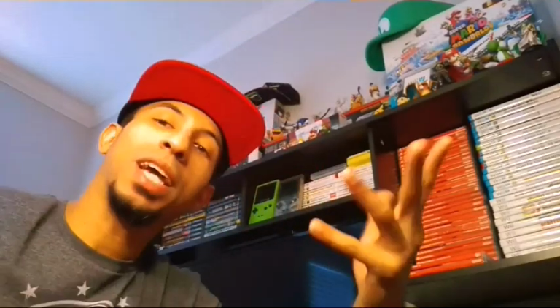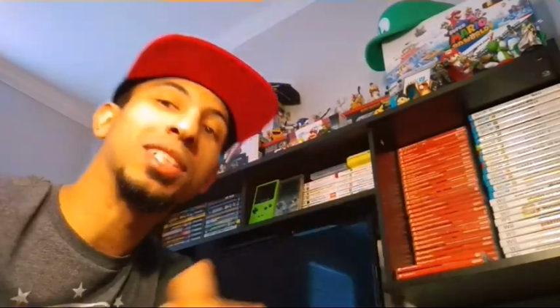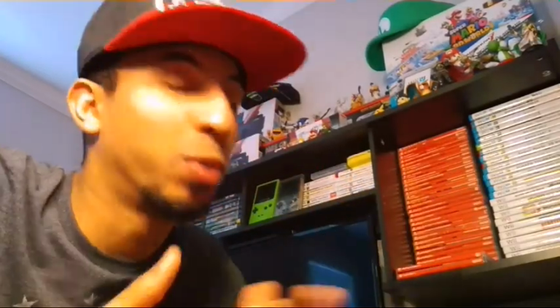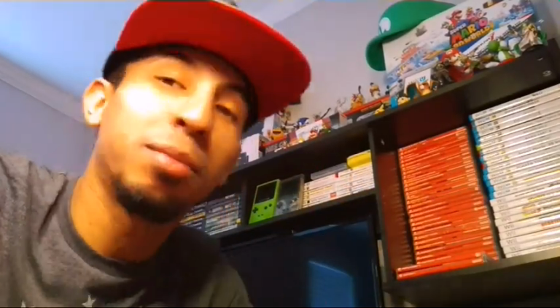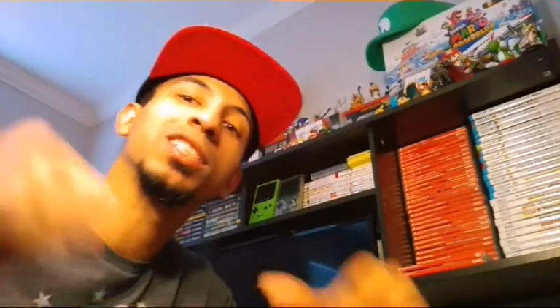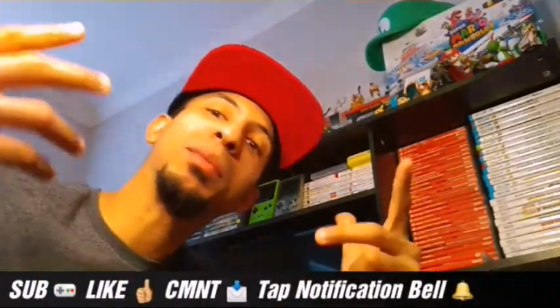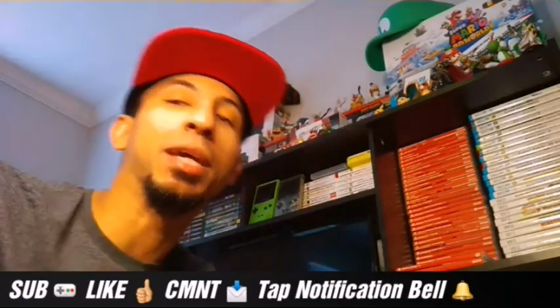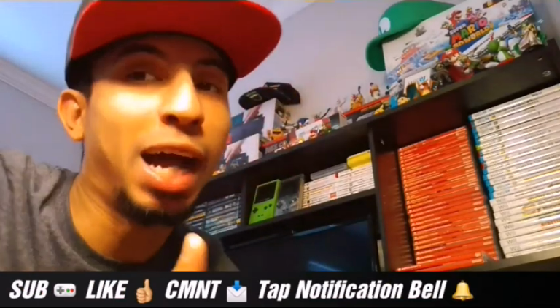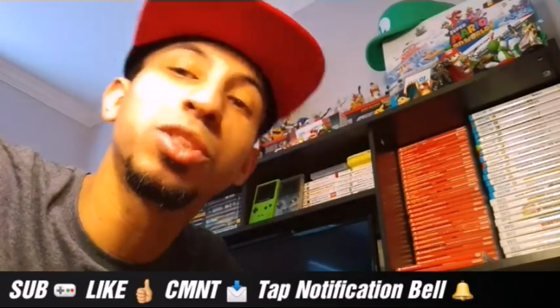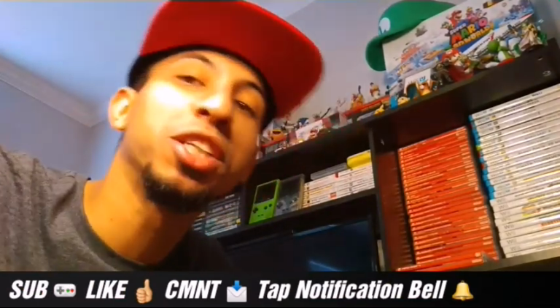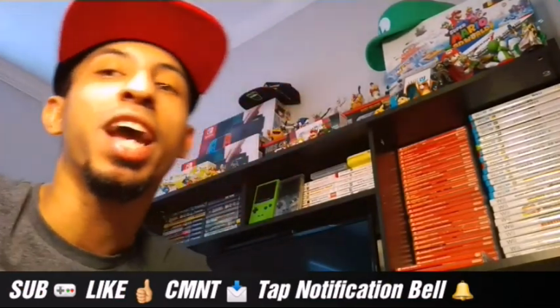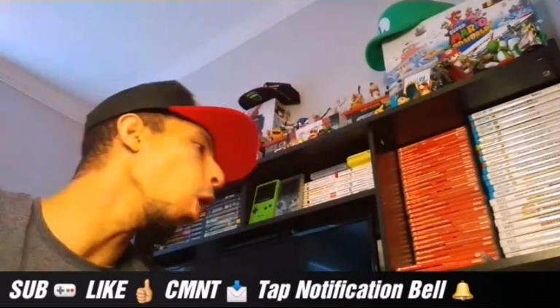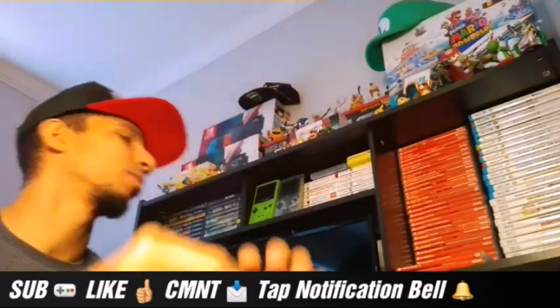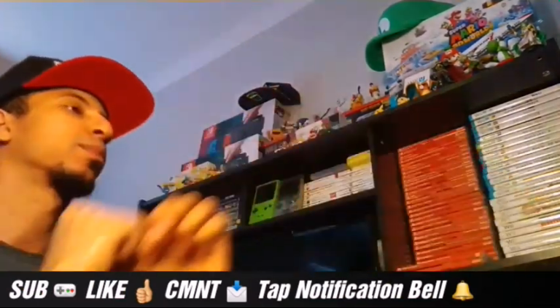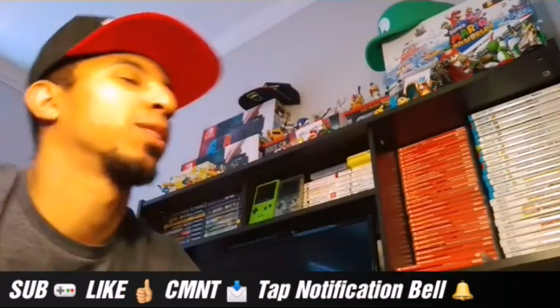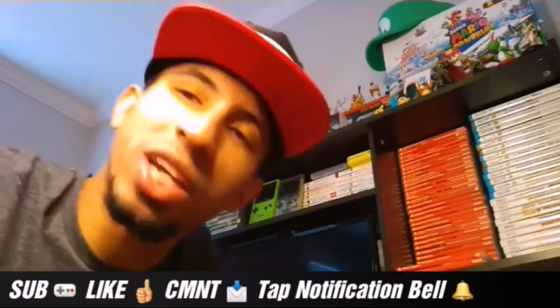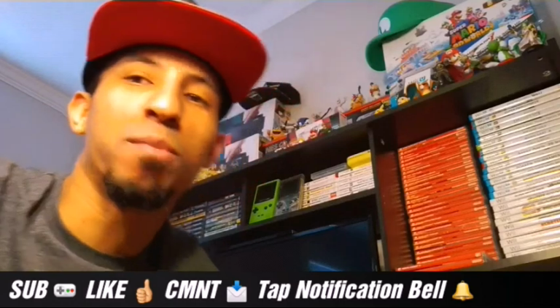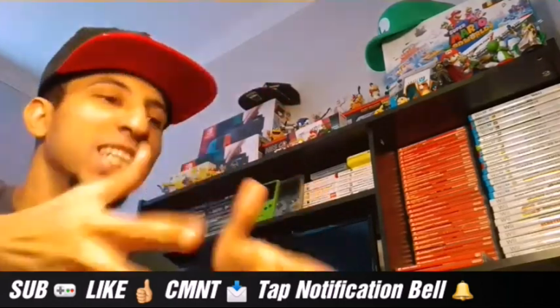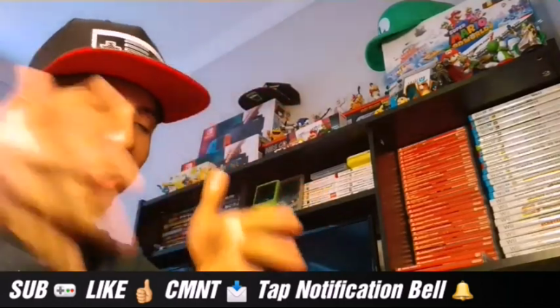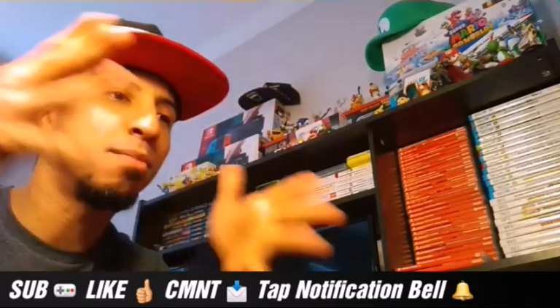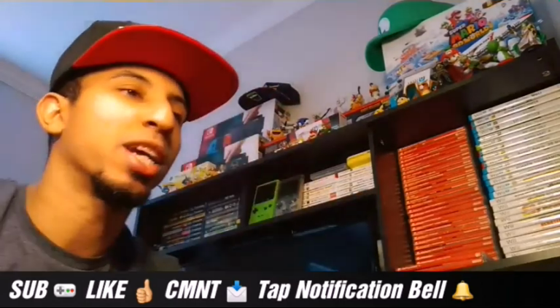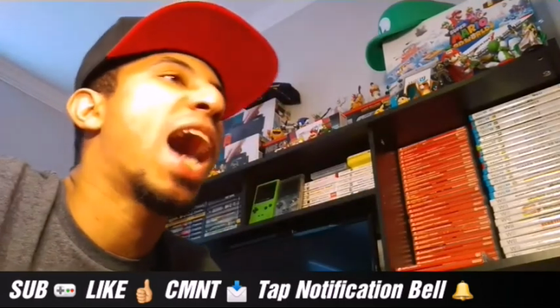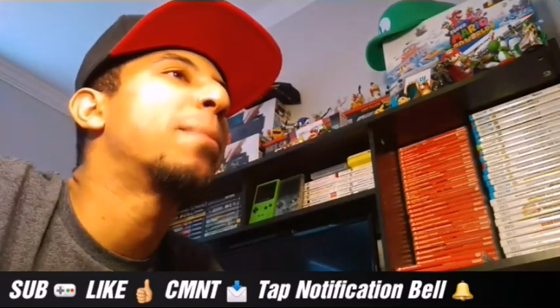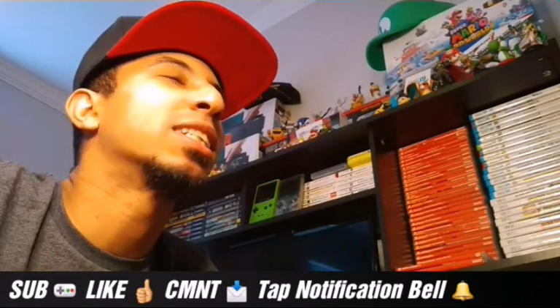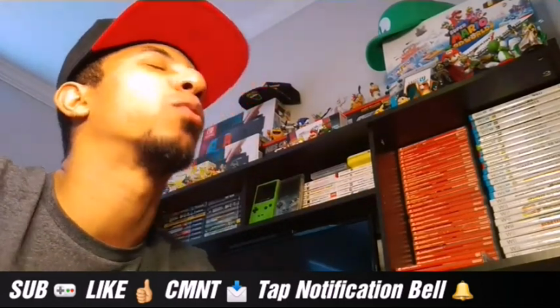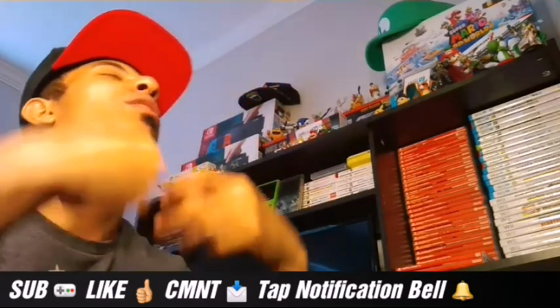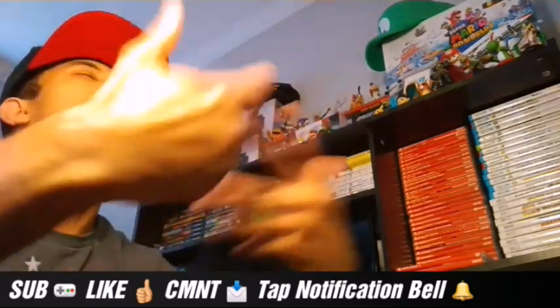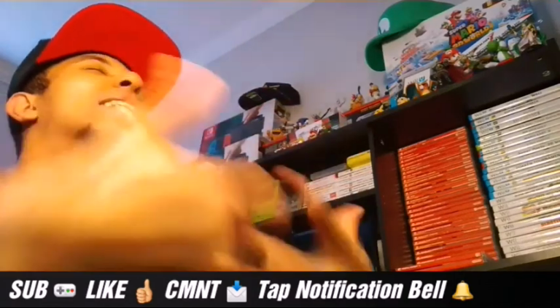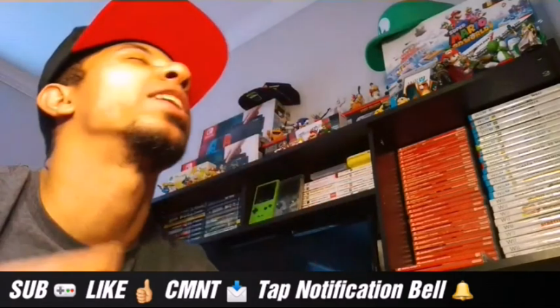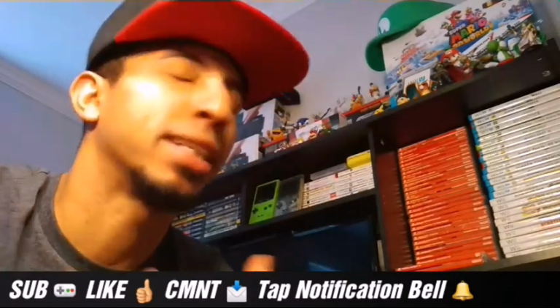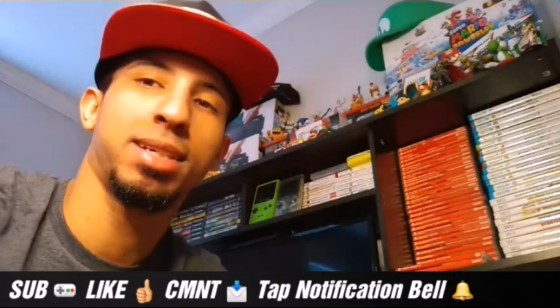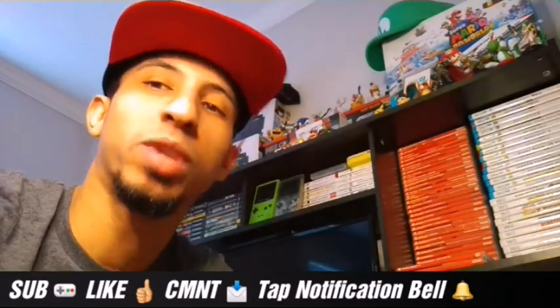Hey, what's up guys? Welcome to Game Aim Plus, where my aiming is gaming. I'm your host, the boy G. We gonna talk about it — let's talk about it. I know I'll be late sometimes with these reviews, but this is how I does it. Life is real.